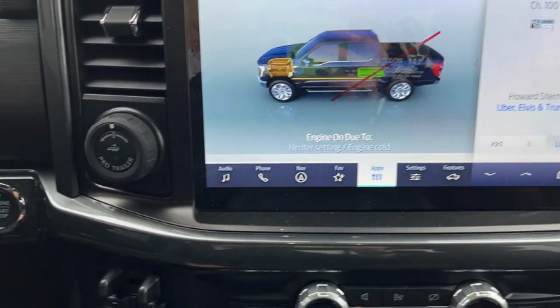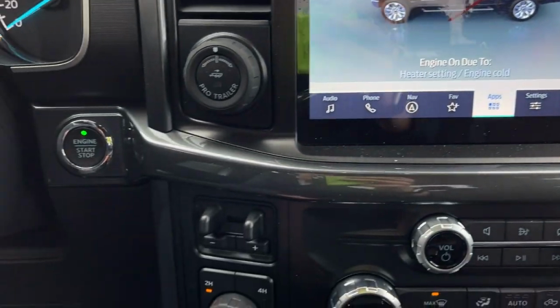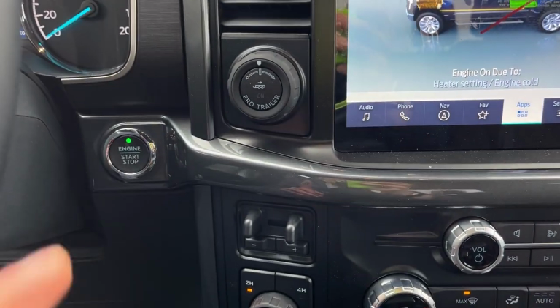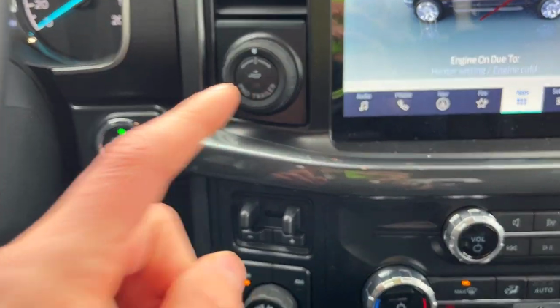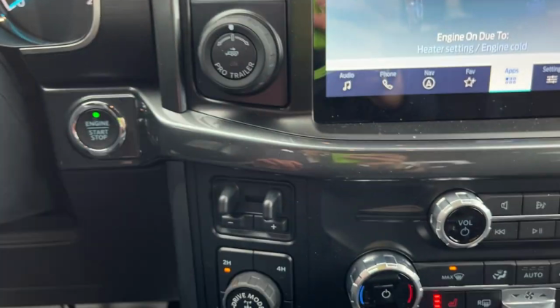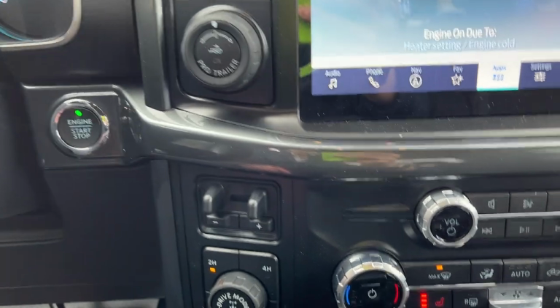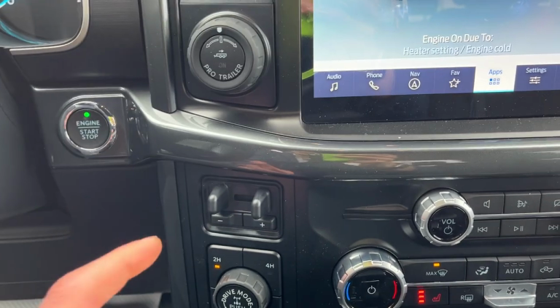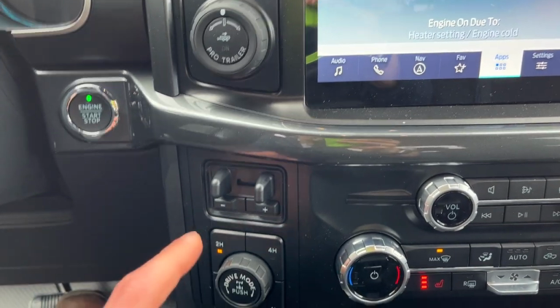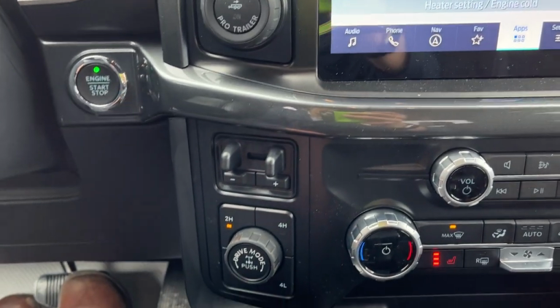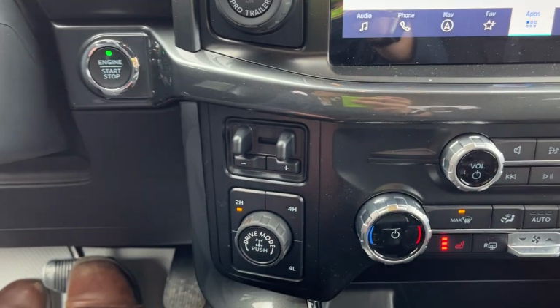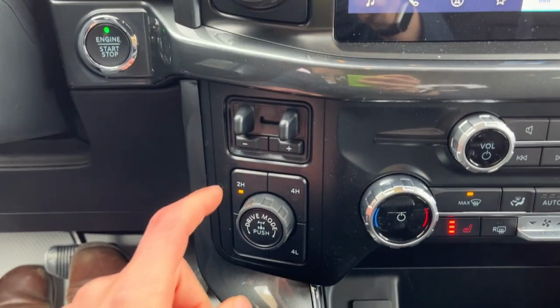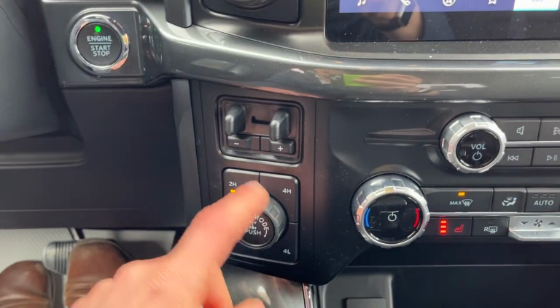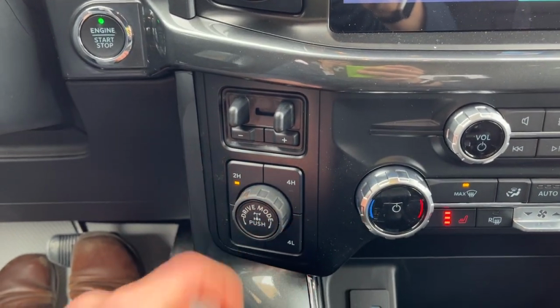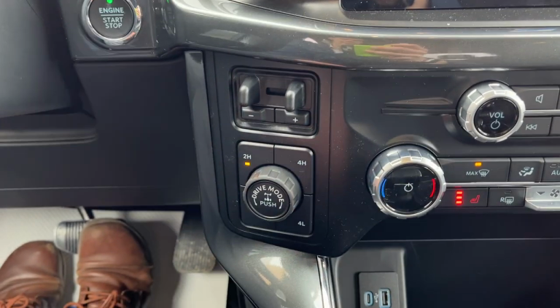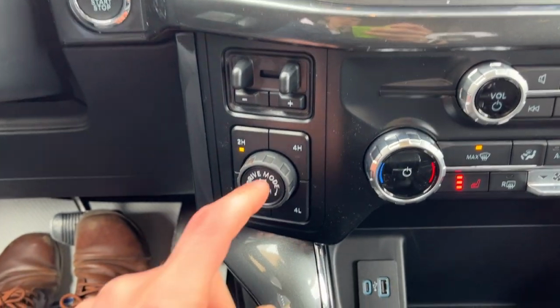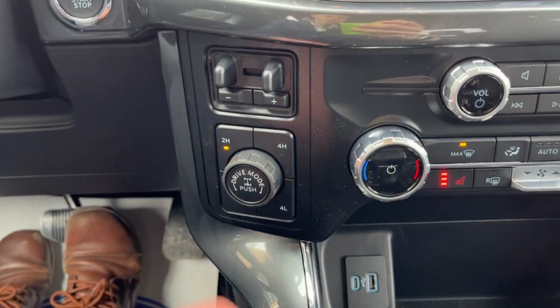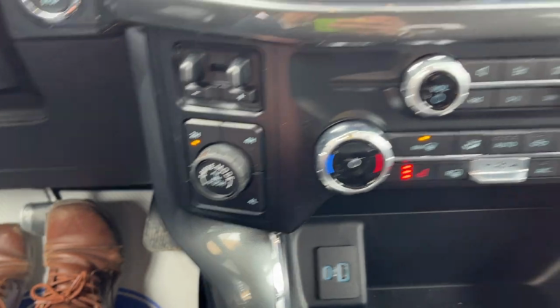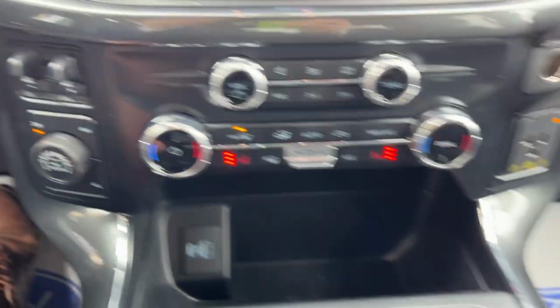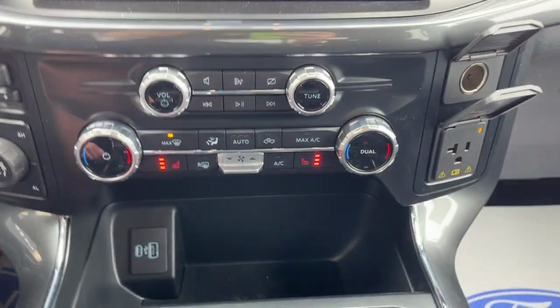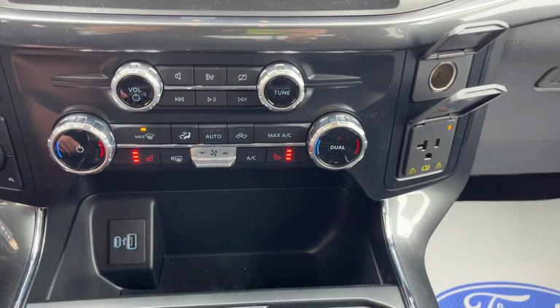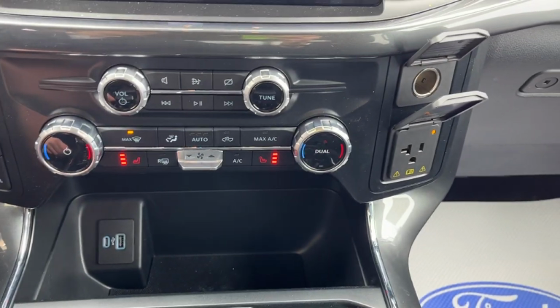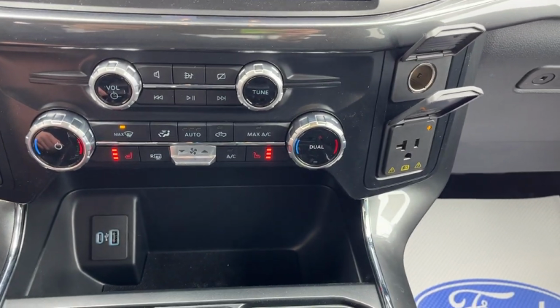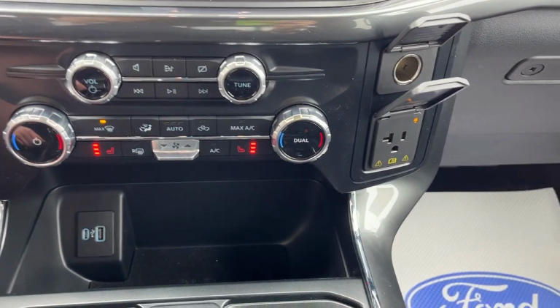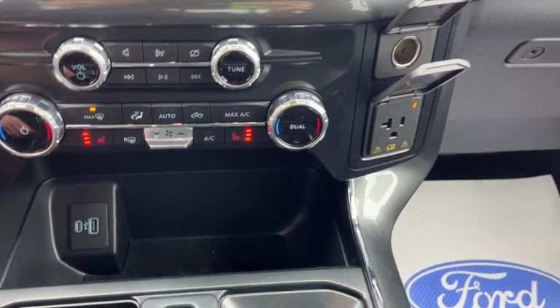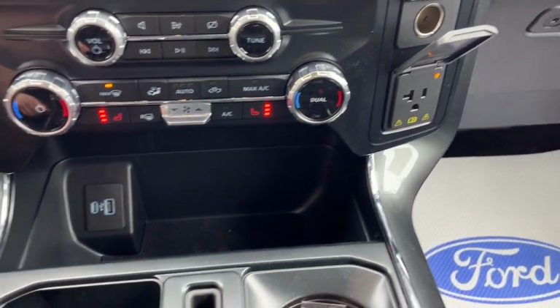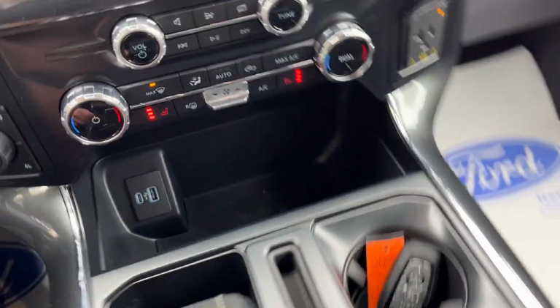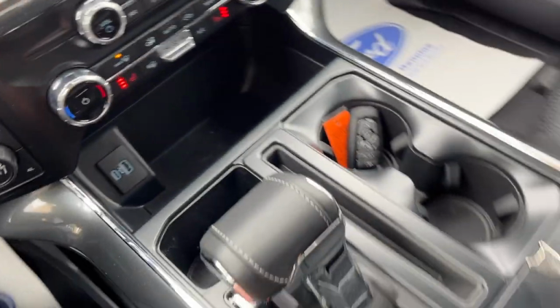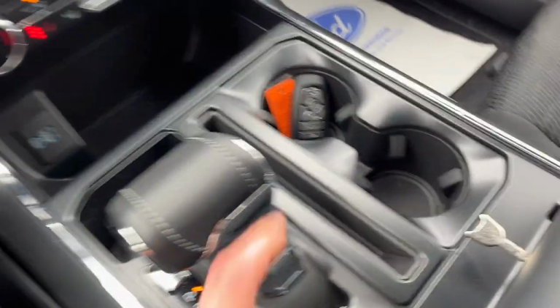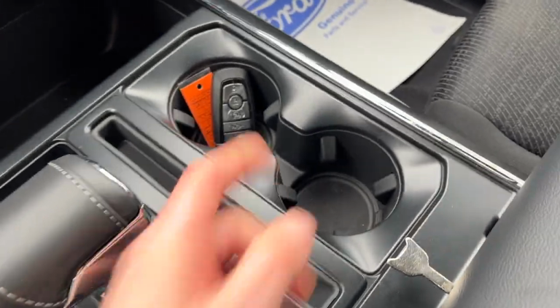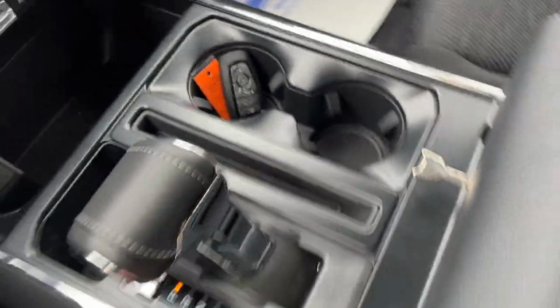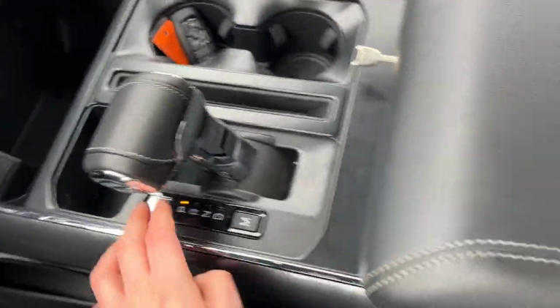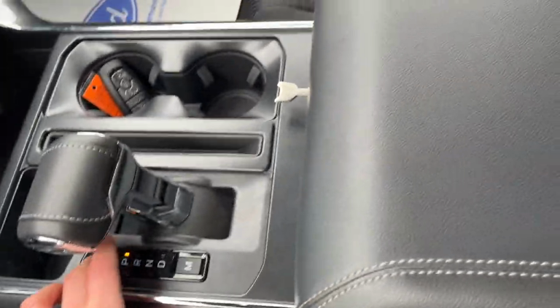When you put it in reverse you have your reverse camera. This is Apple CarPlay and Android Auto compatible. You do have Pro Trailer Backup Assist and the integrated brake controller, with different four-wheel drive modes as well as the ability to lock the rear differential from here.